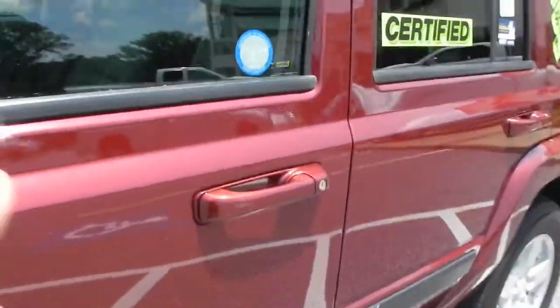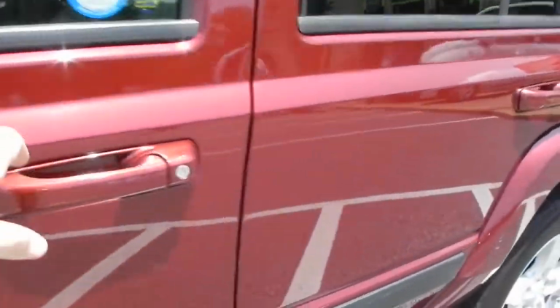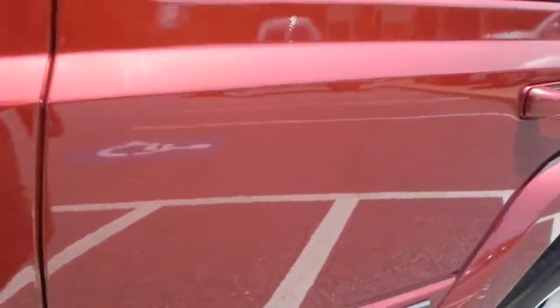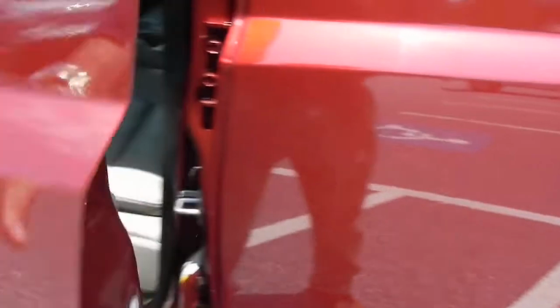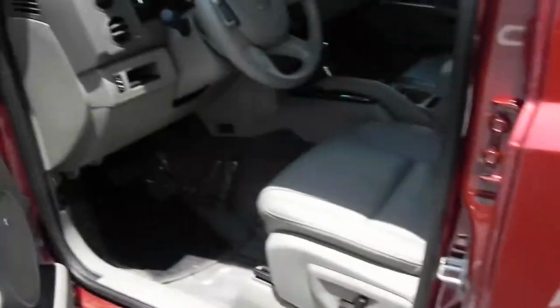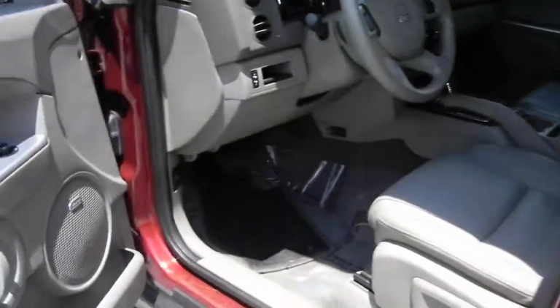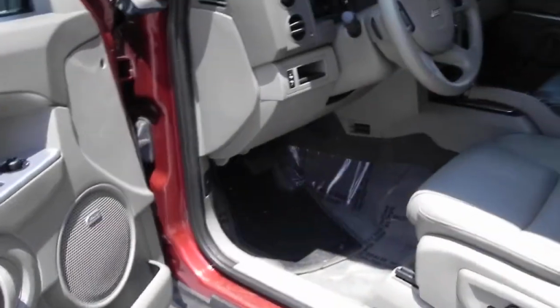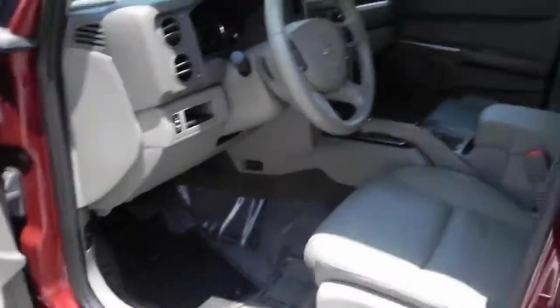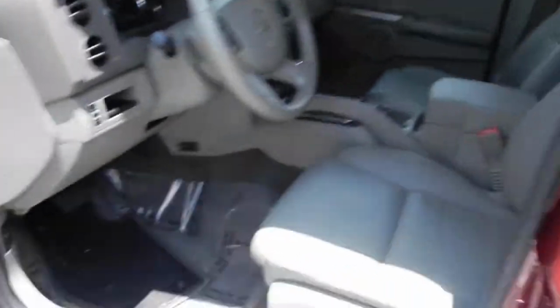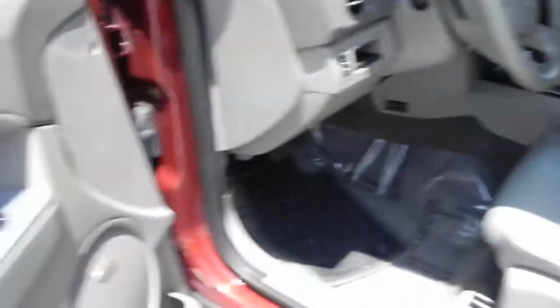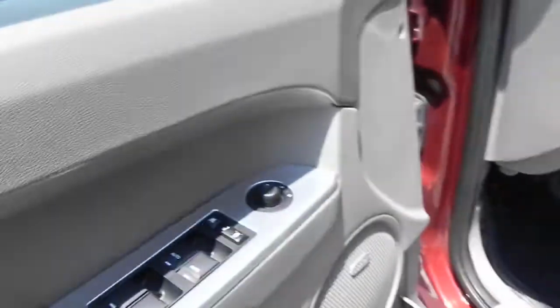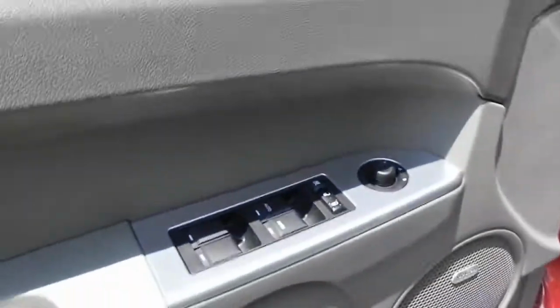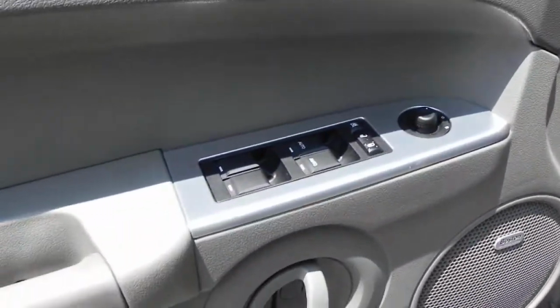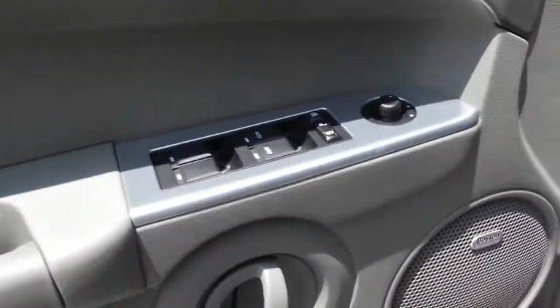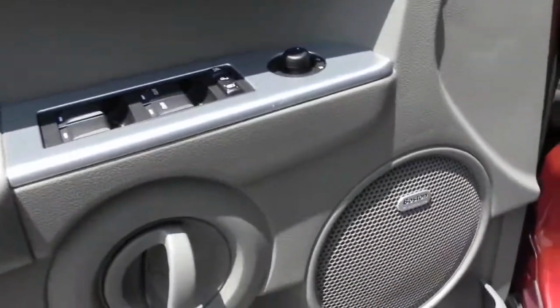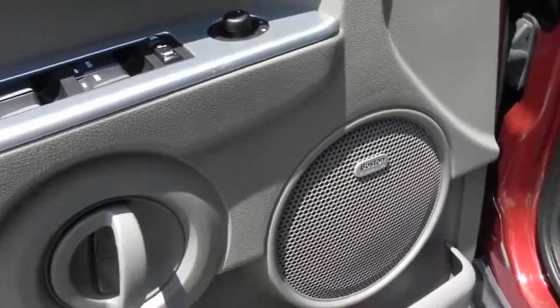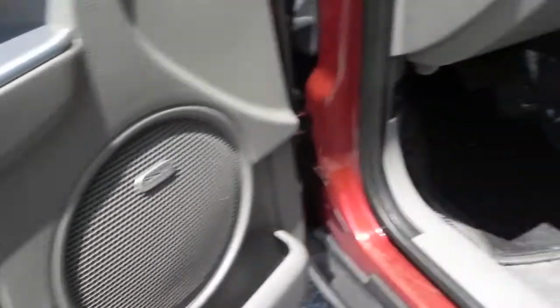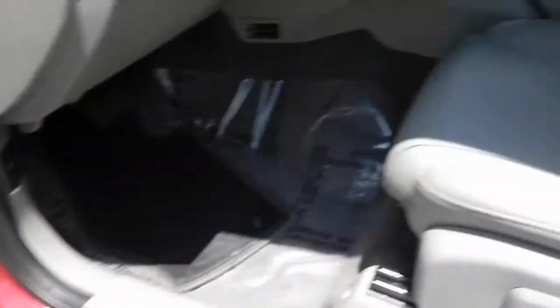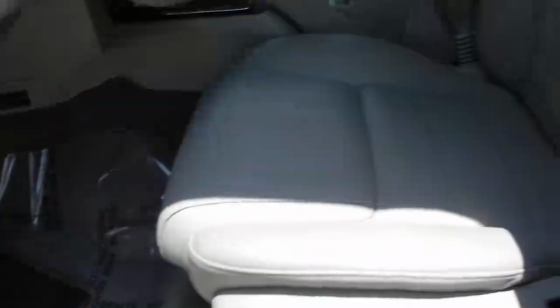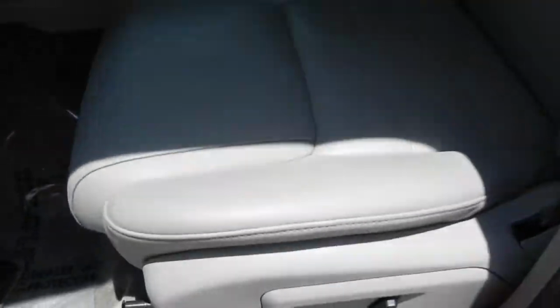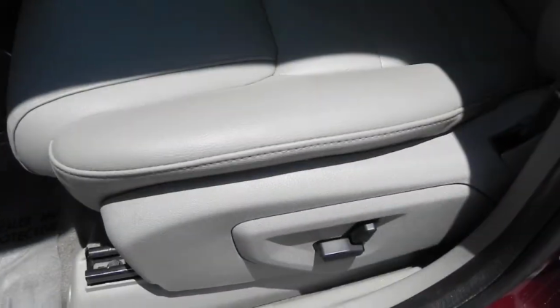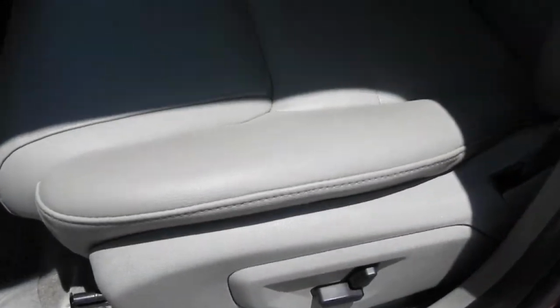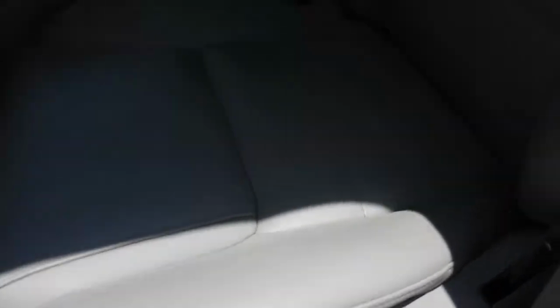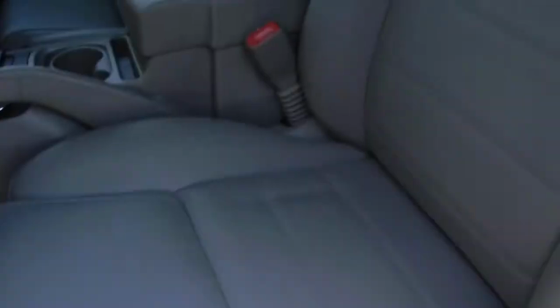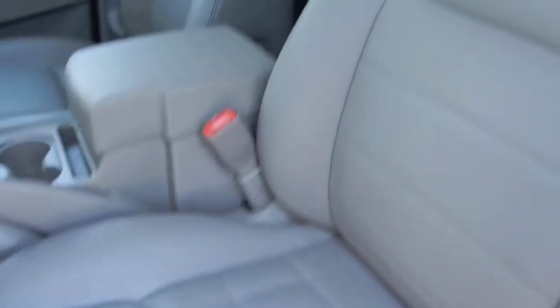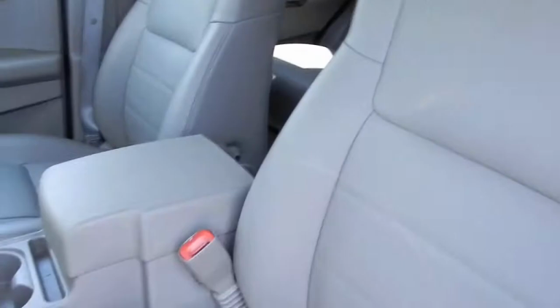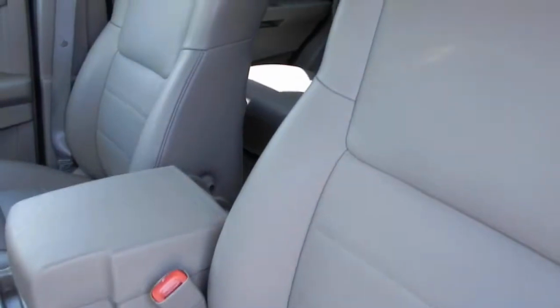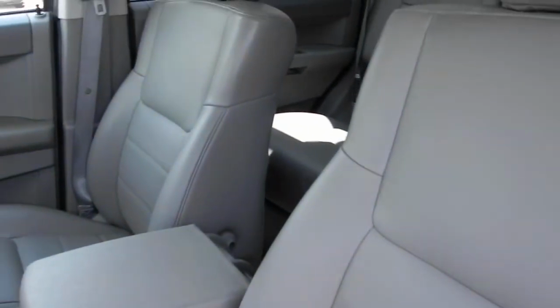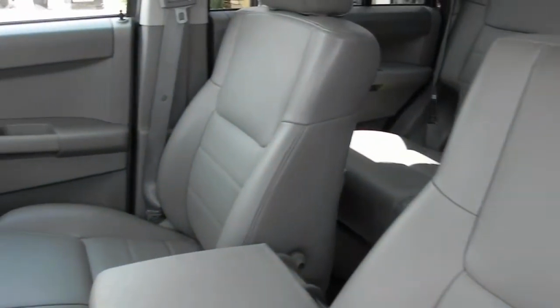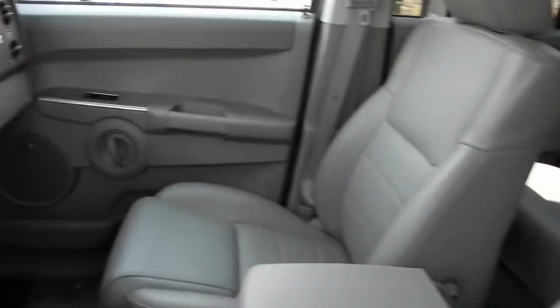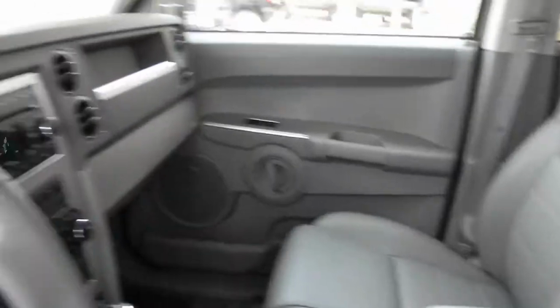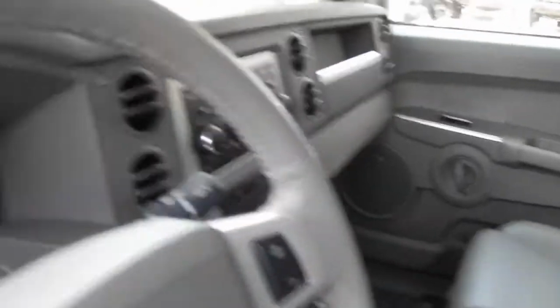Let's take a look at your seats. These are leather seats, and the front seats are heated.